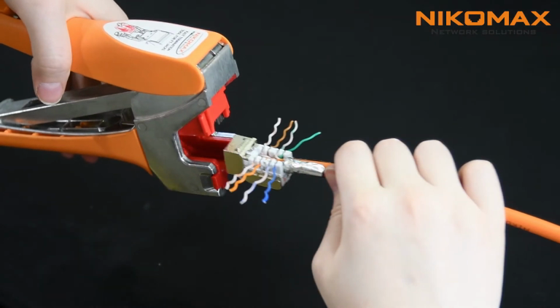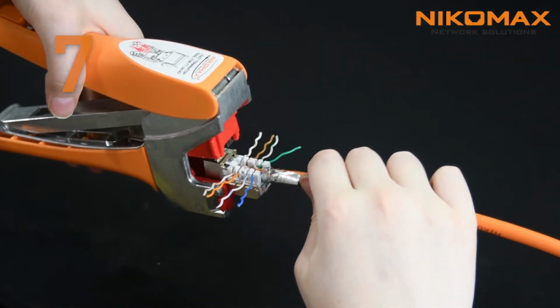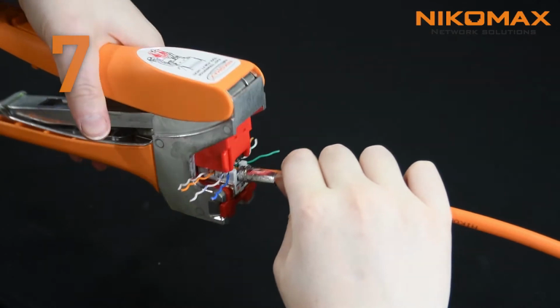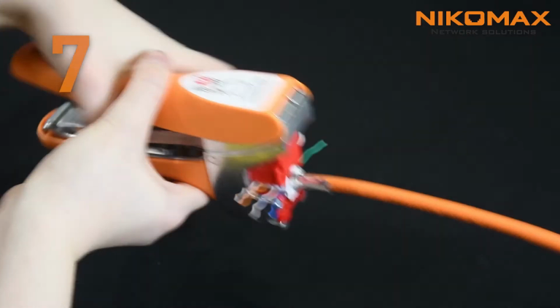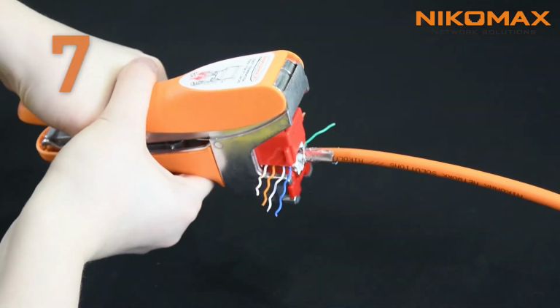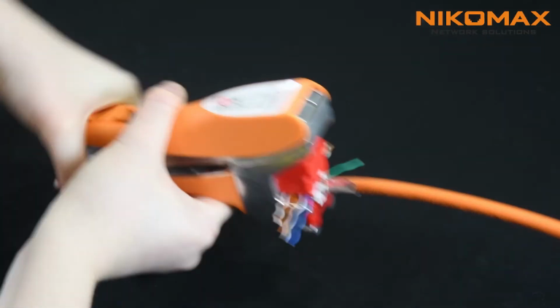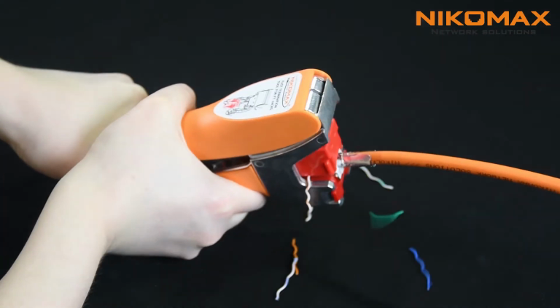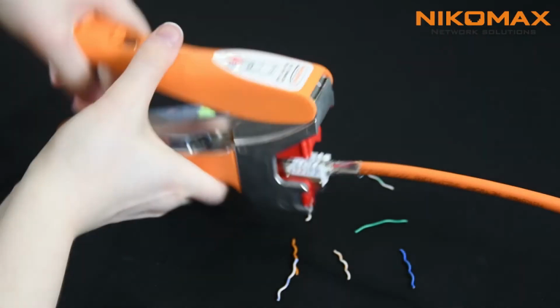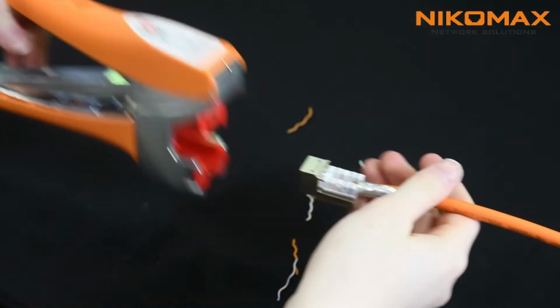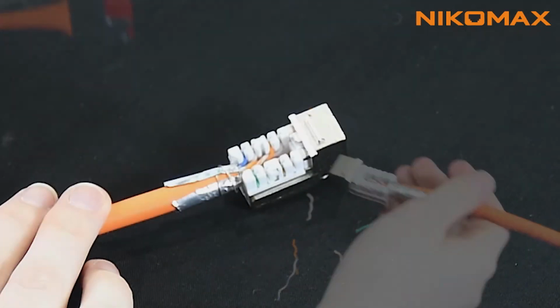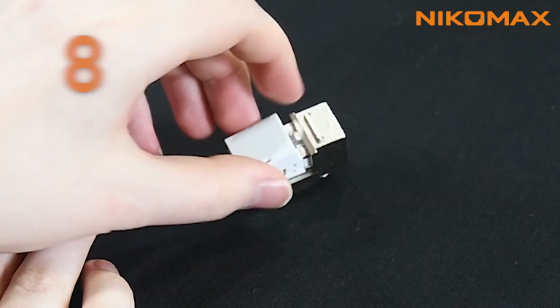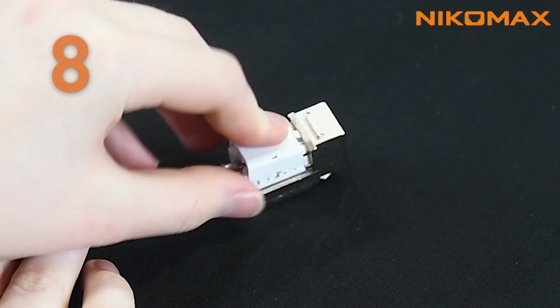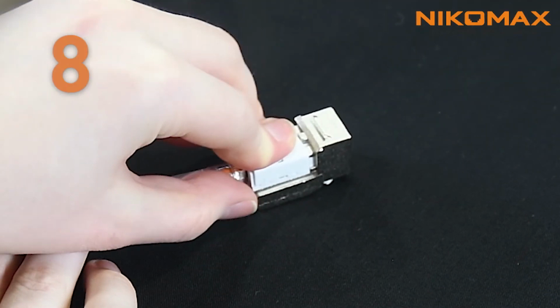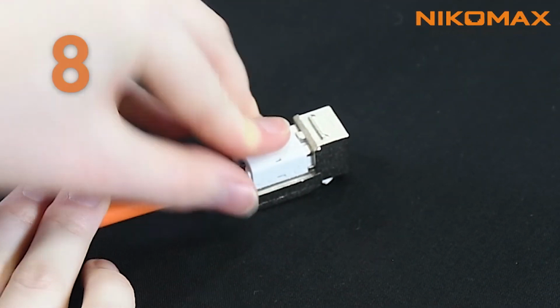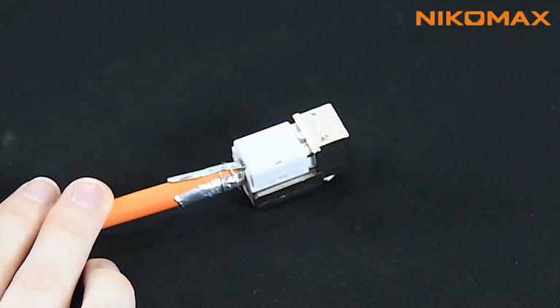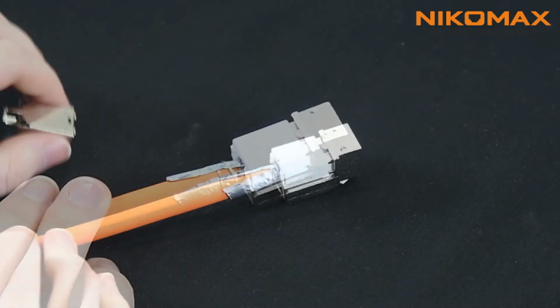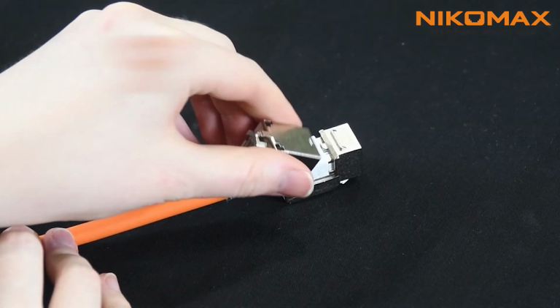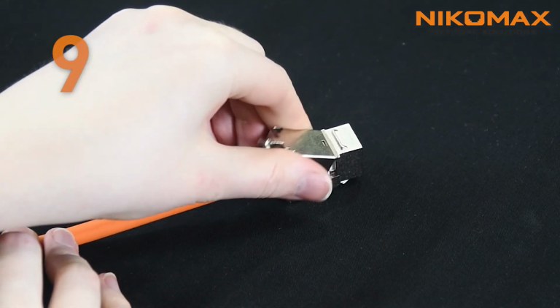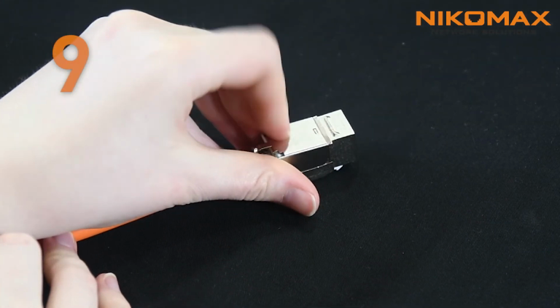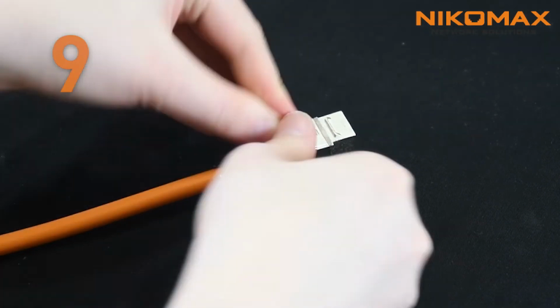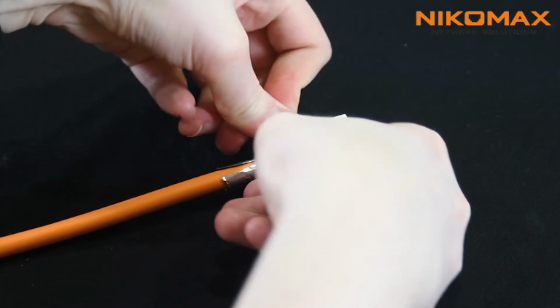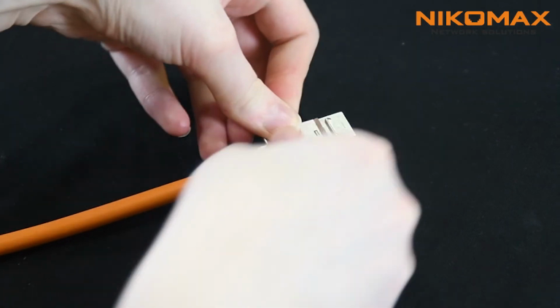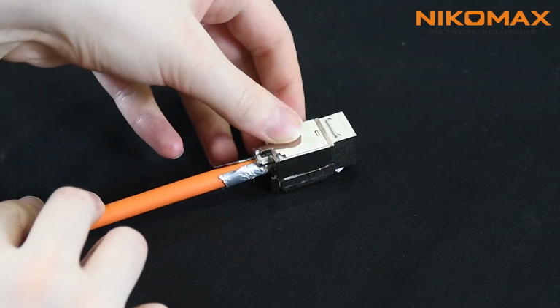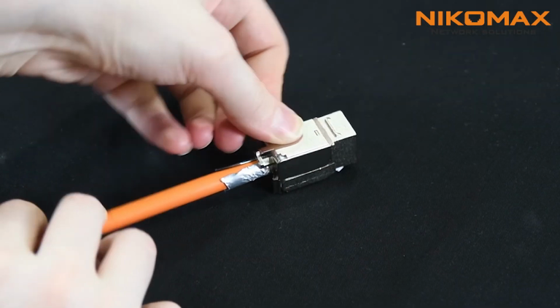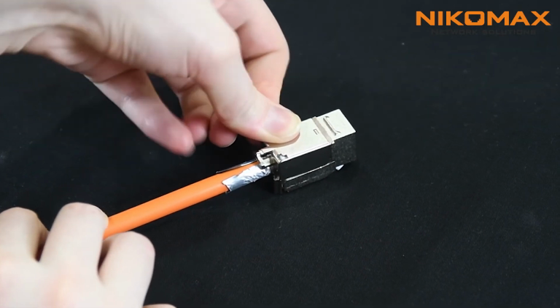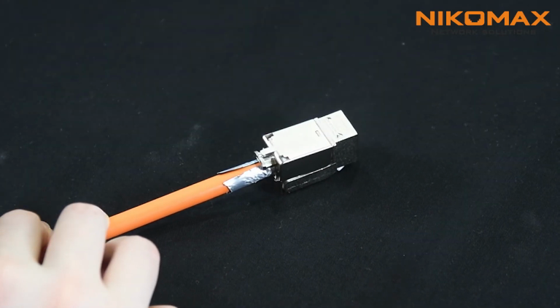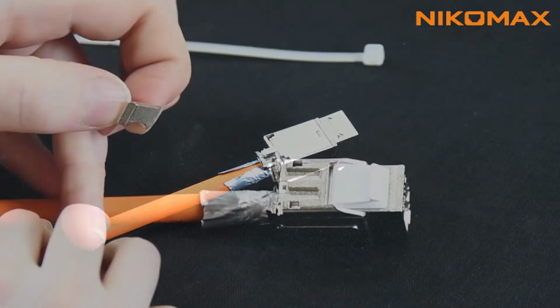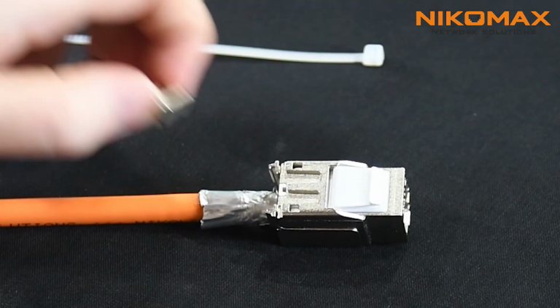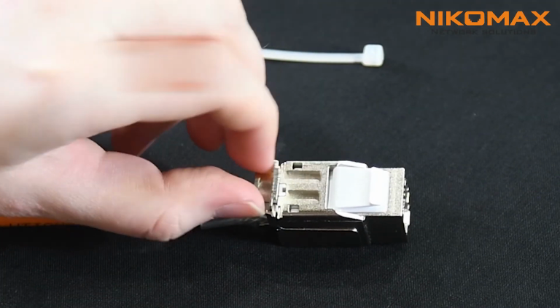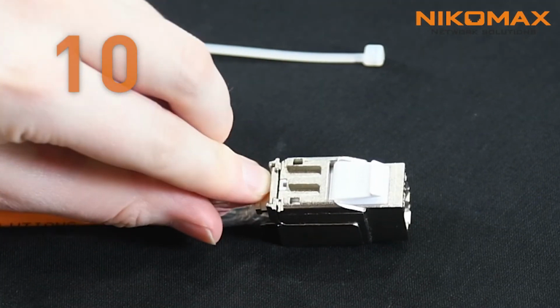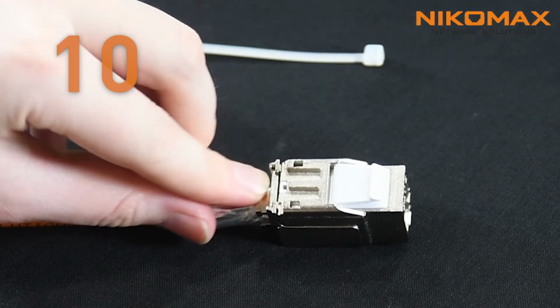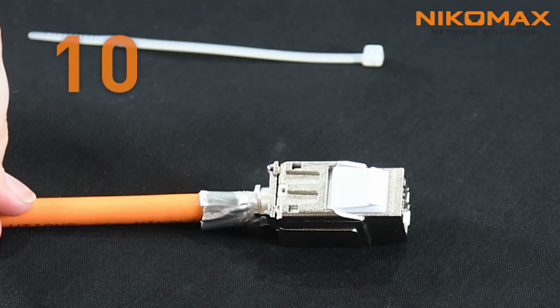Insert the keystone jack into FT tool and squeeze the handles. Place plastic protective cap on the keystone jack. Place metal cap on the keystone jack and press until it clicks. Place a clip and fix it with a cable tie.